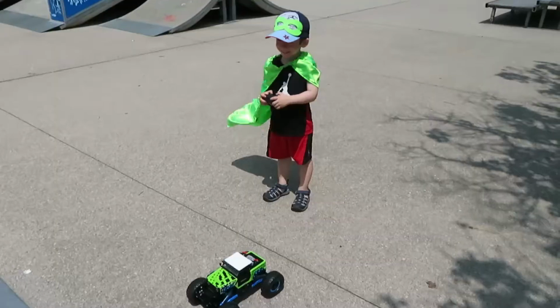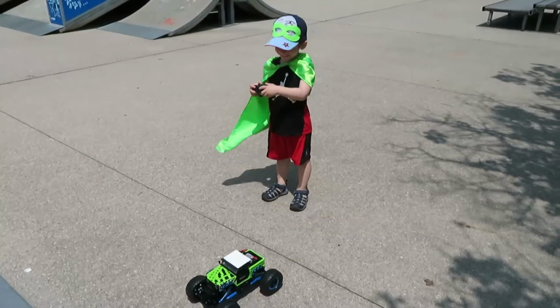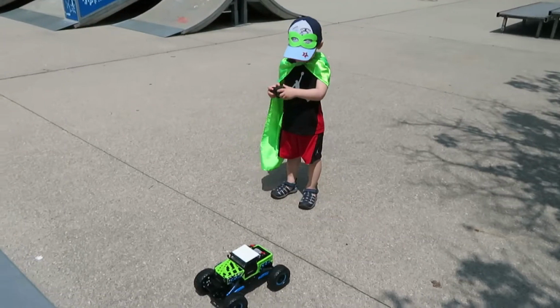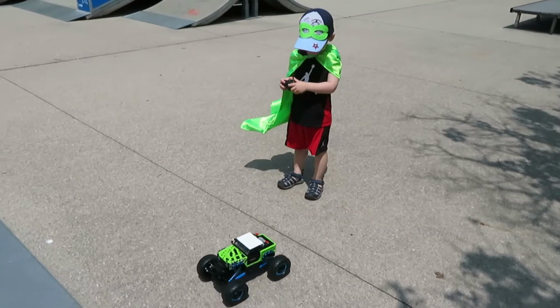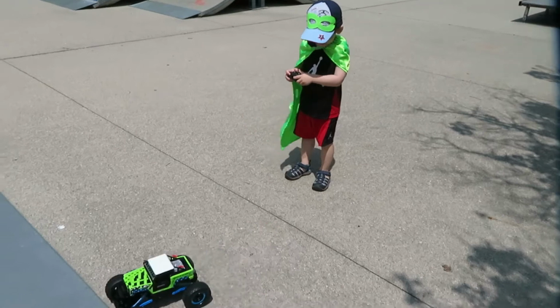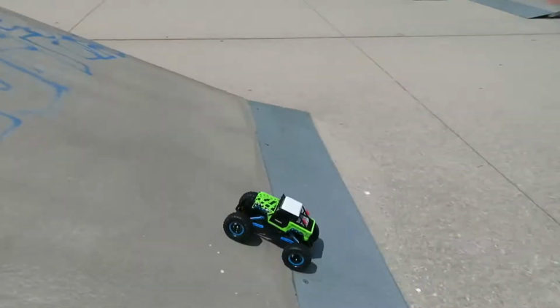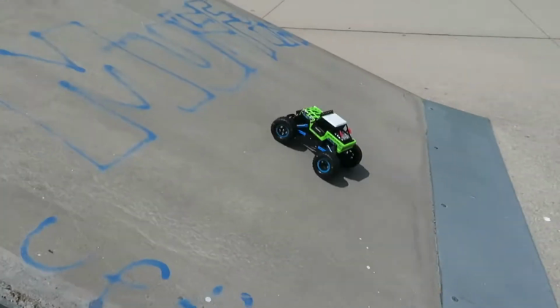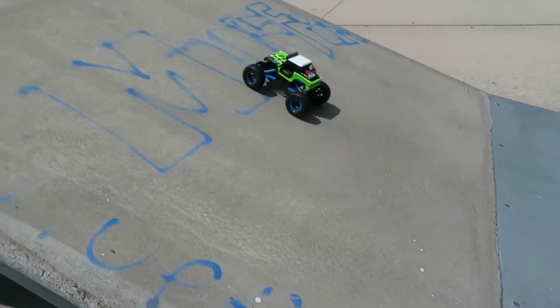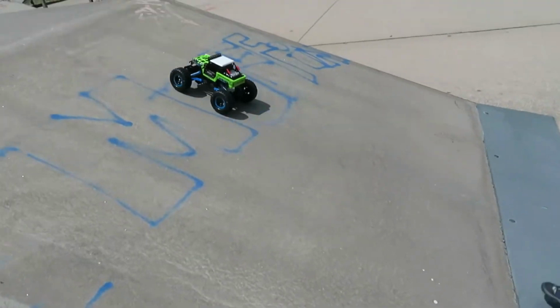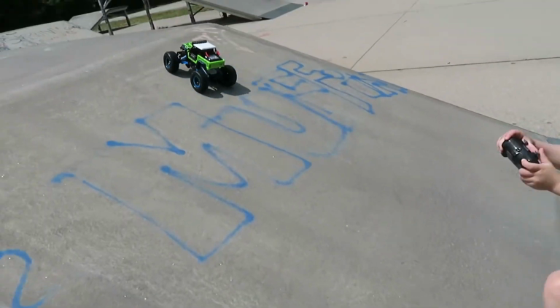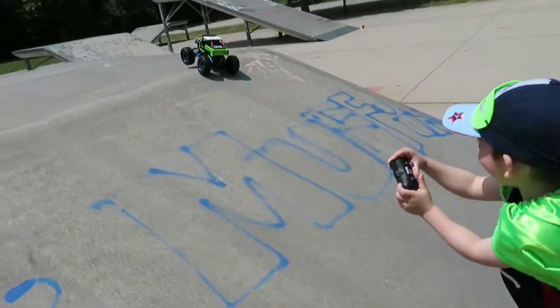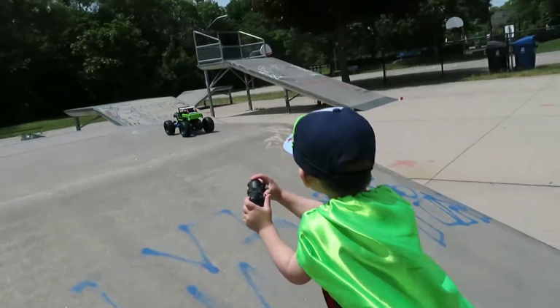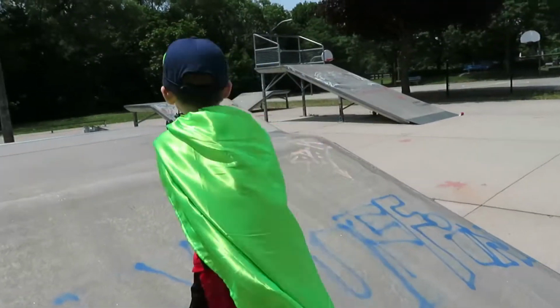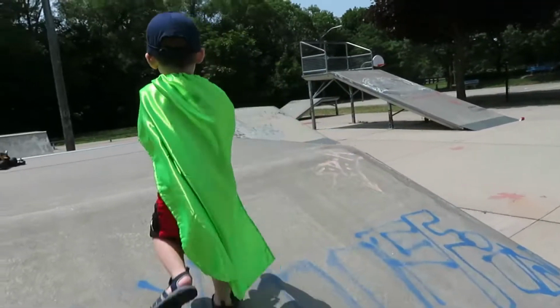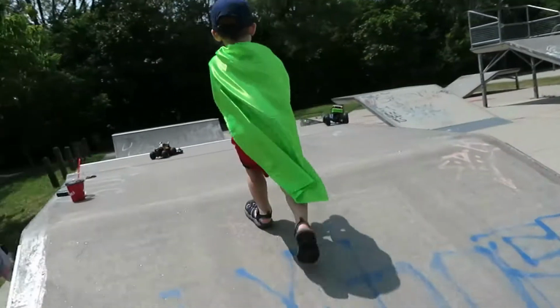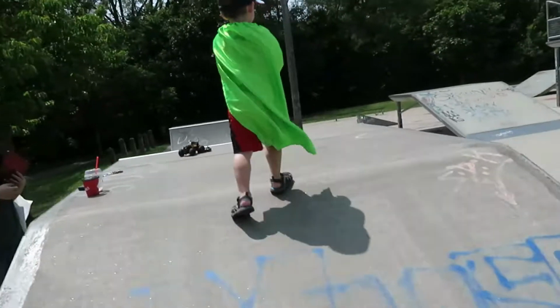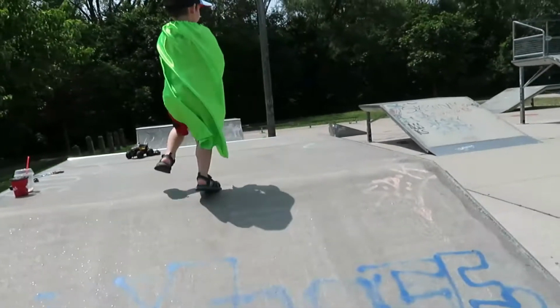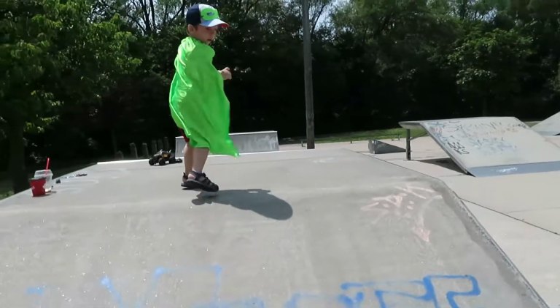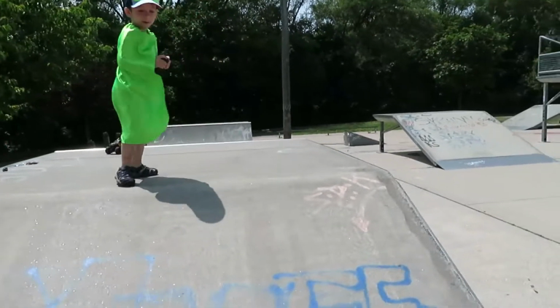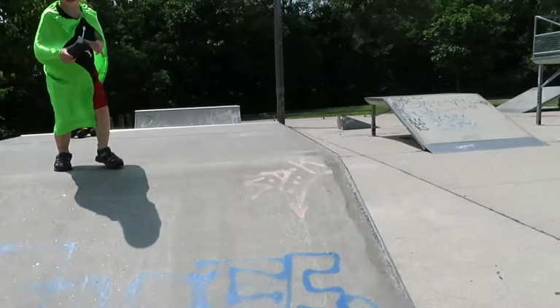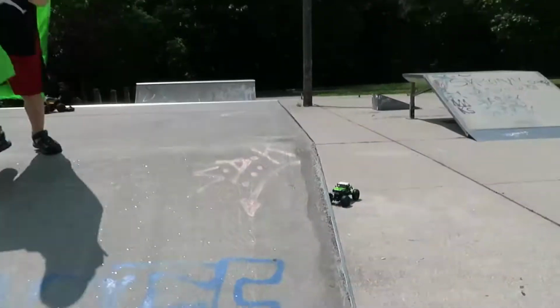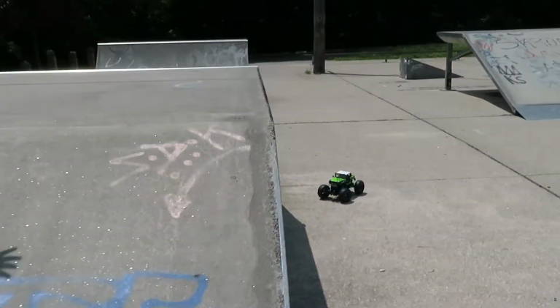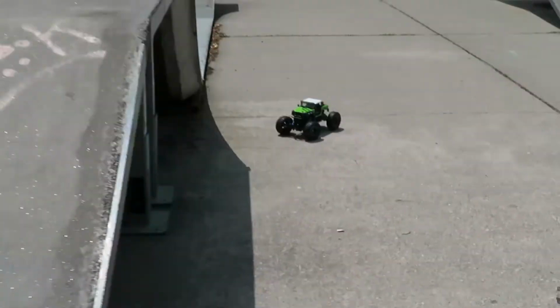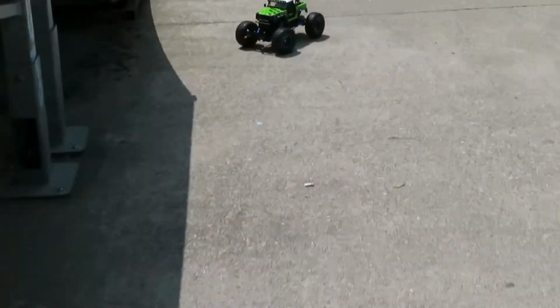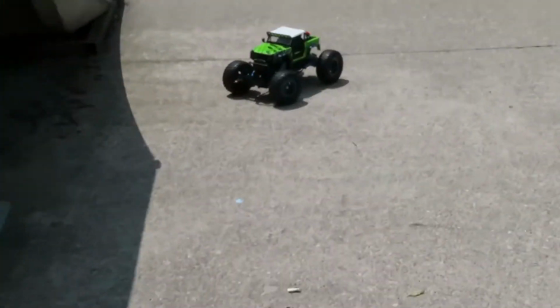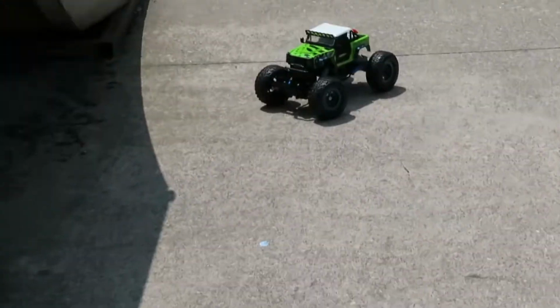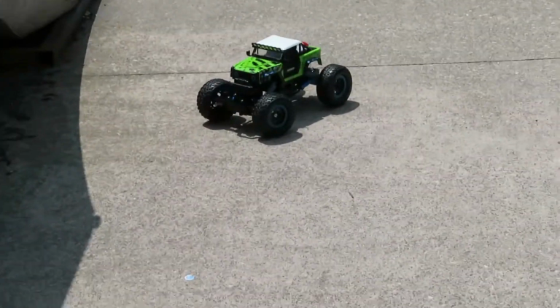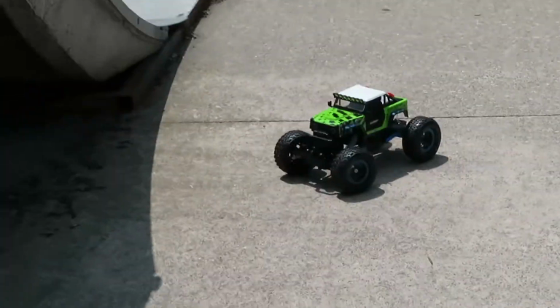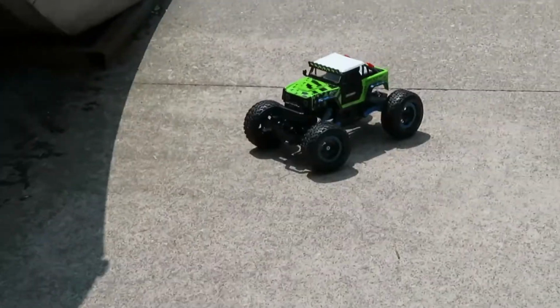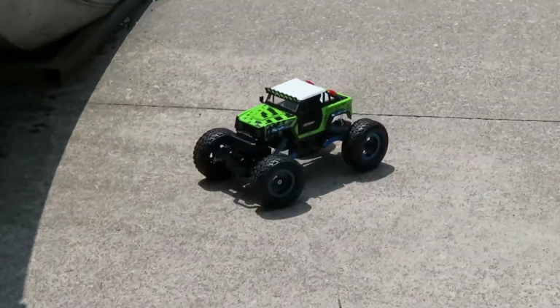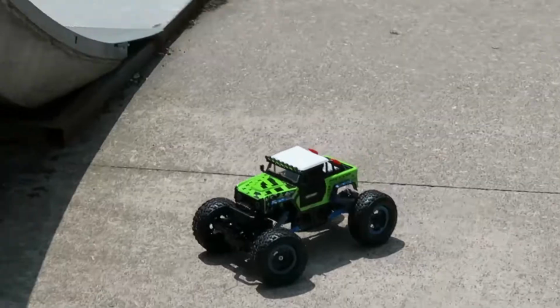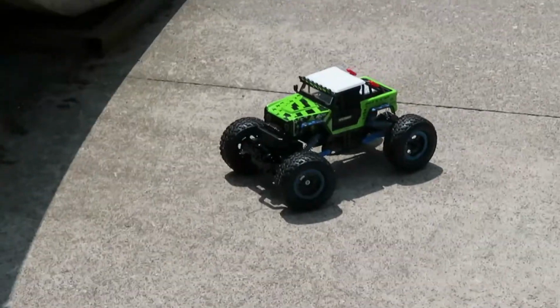Ready, set. Oh my goodness. Did it fall? It fell off. And it's still on its four wheels.